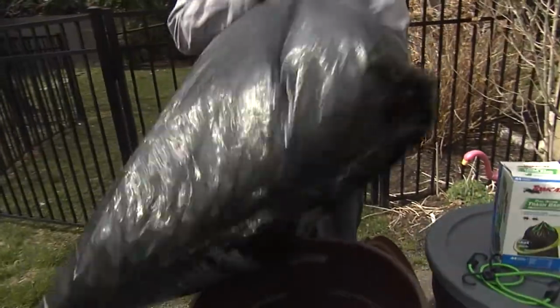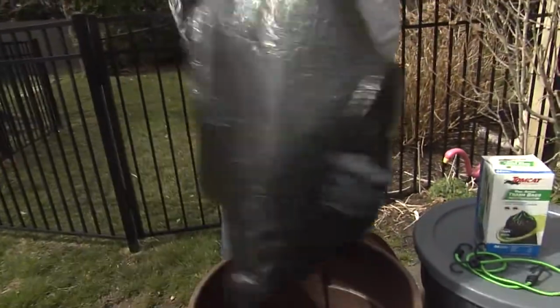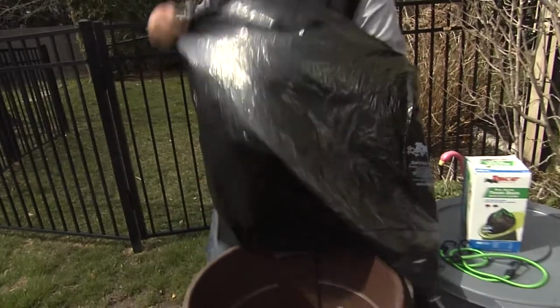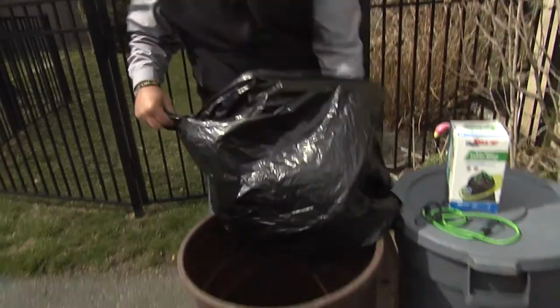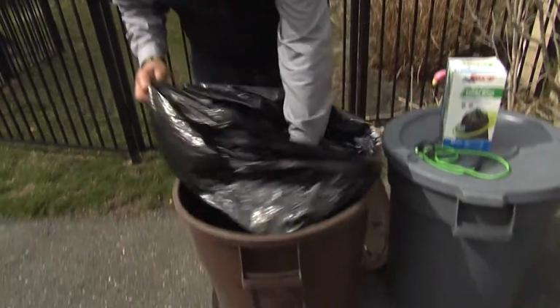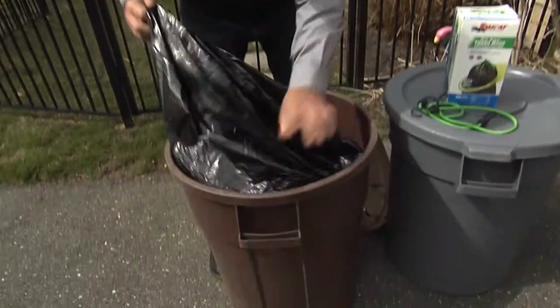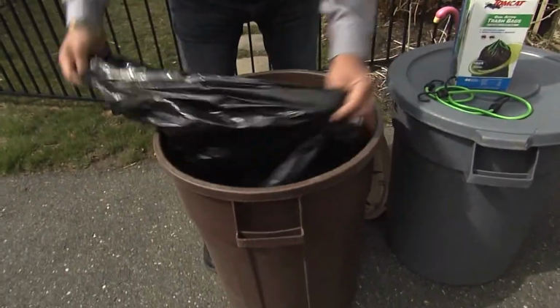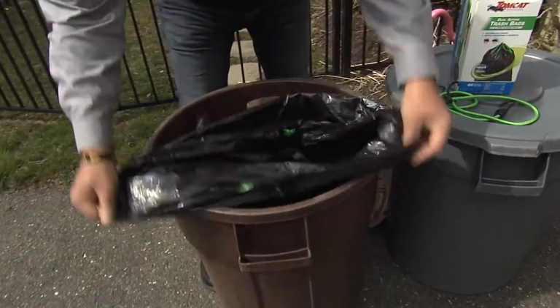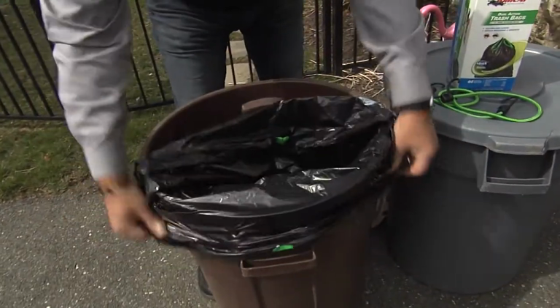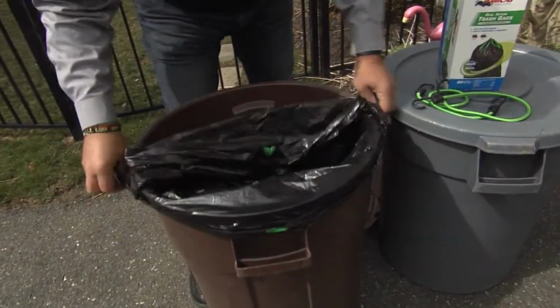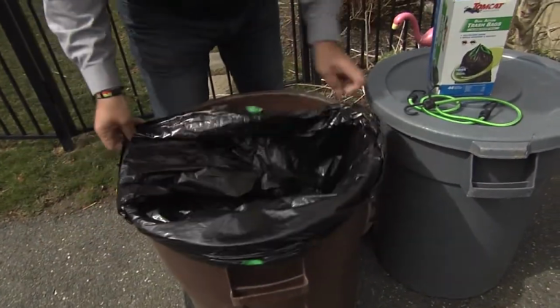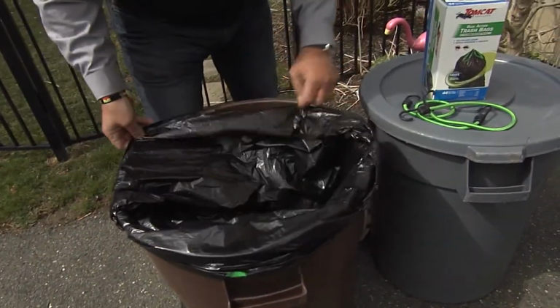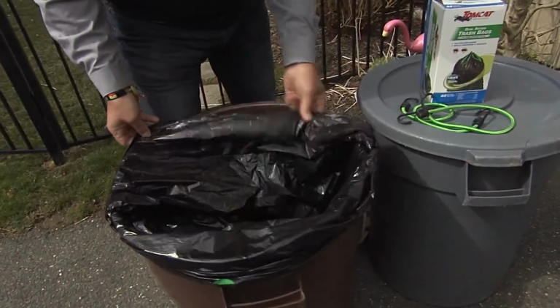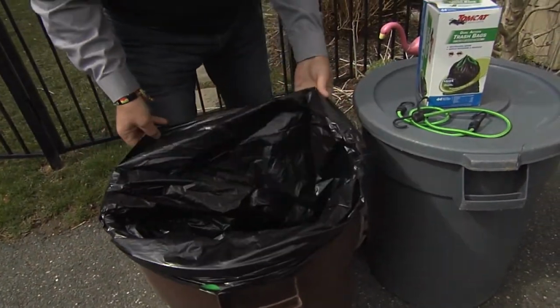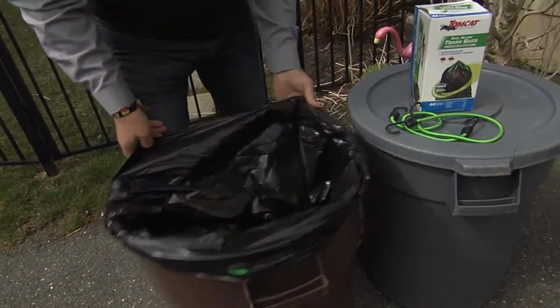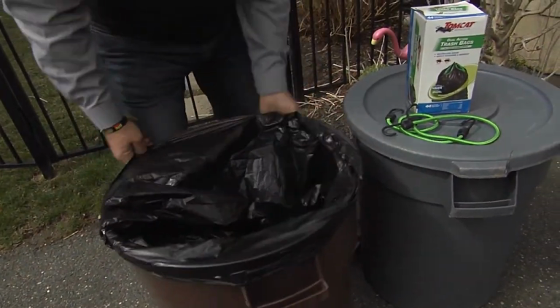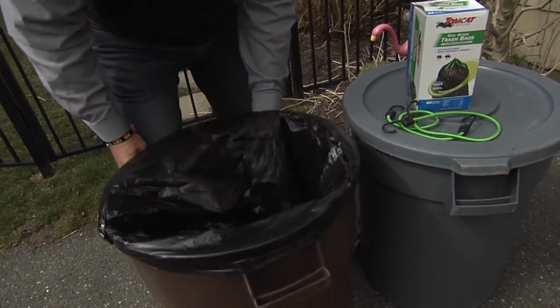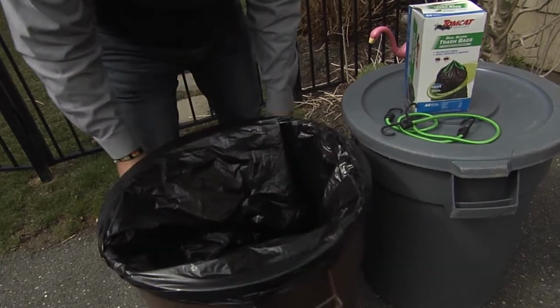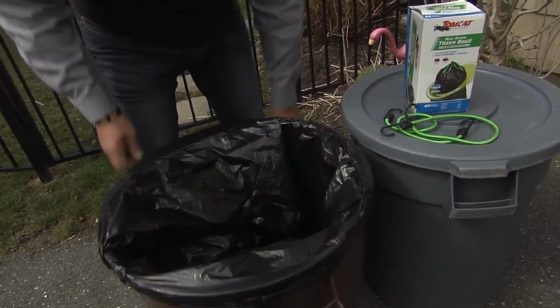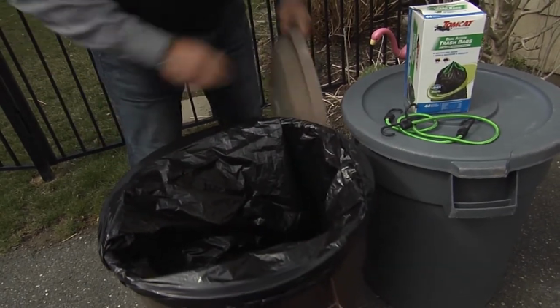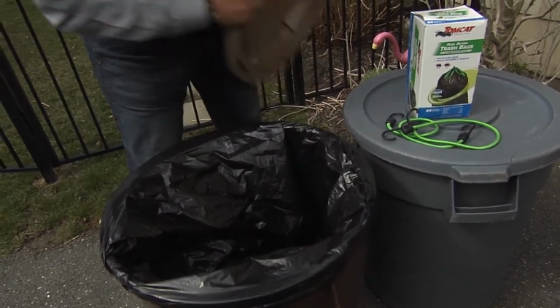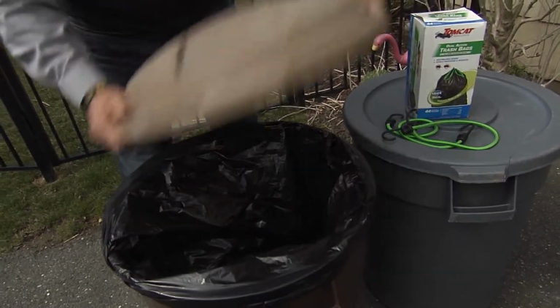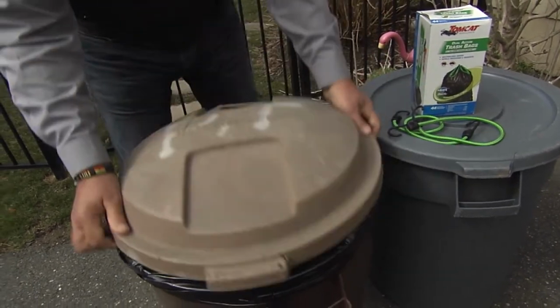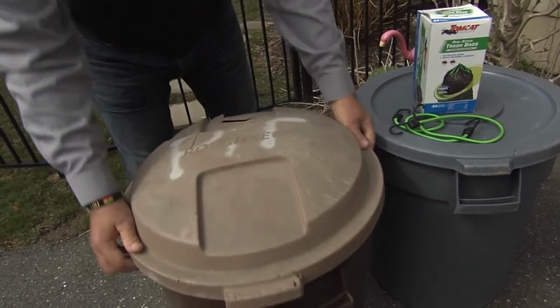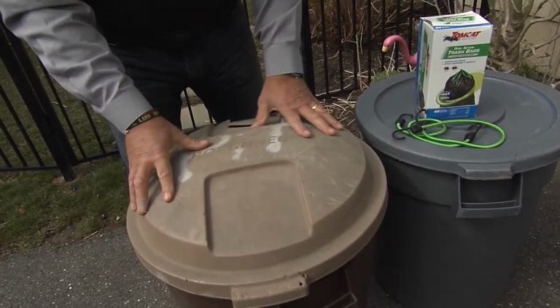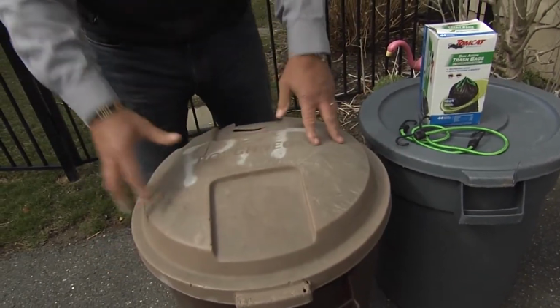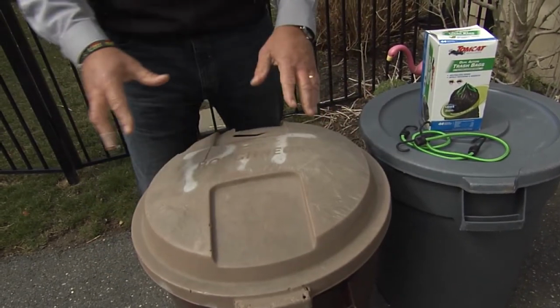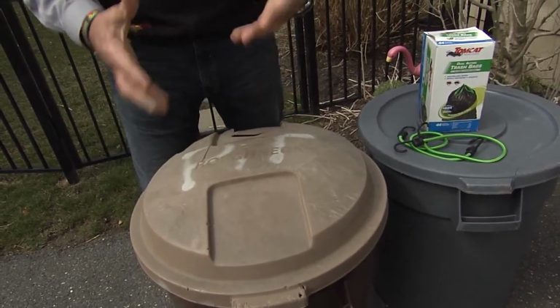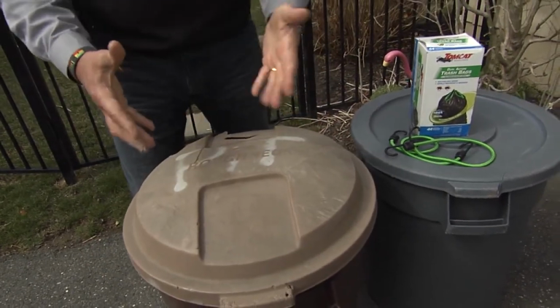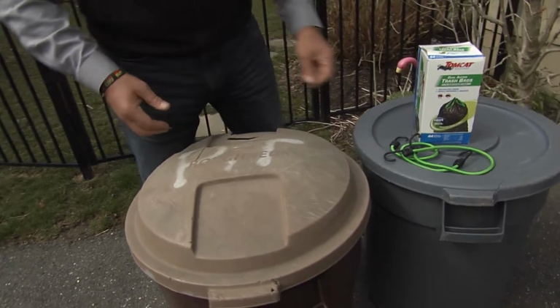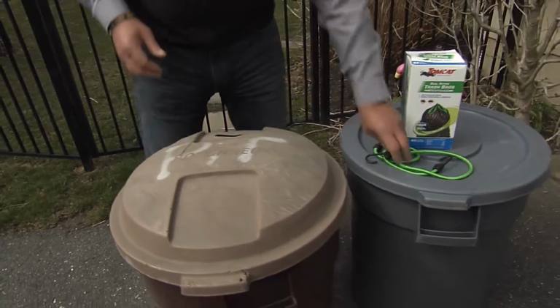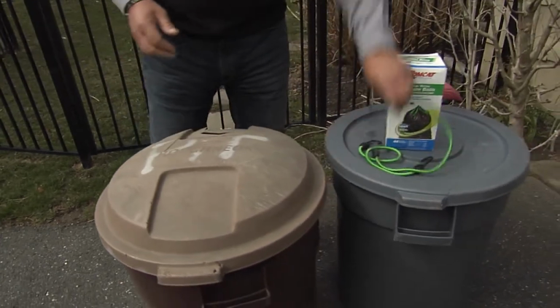they cost a little bit more, but you're going to use them. They're good, high-quality bags — you don't have to worry about them breaking. And if you use these in your garbage cans, well you may not even need the bungee cords.